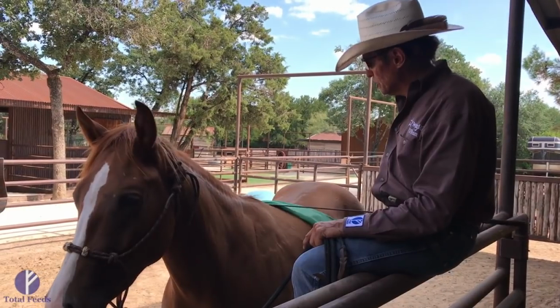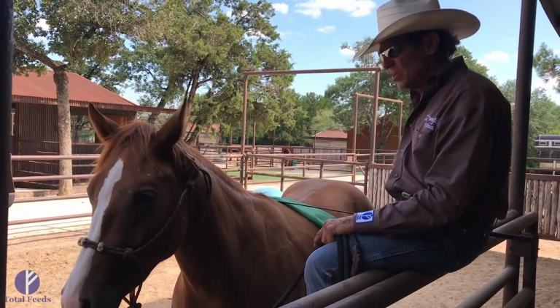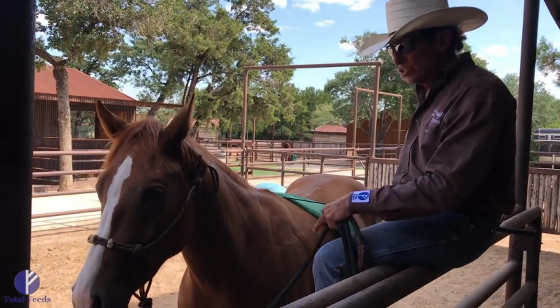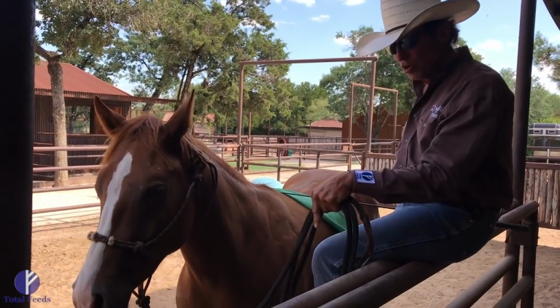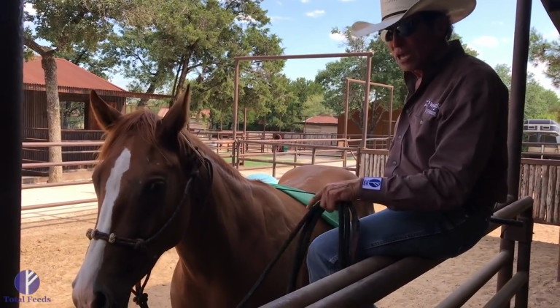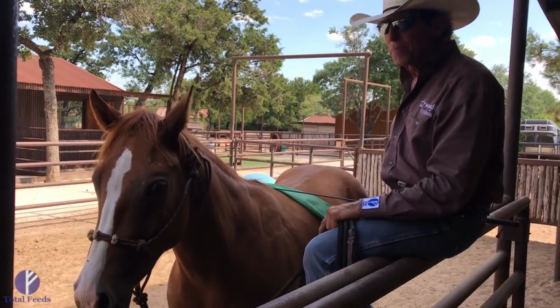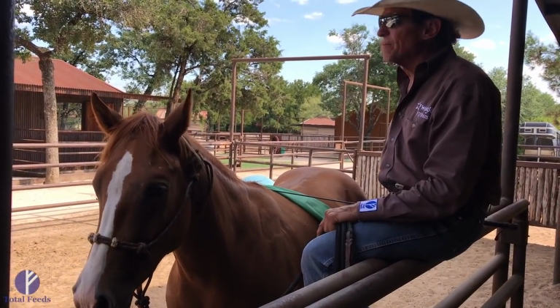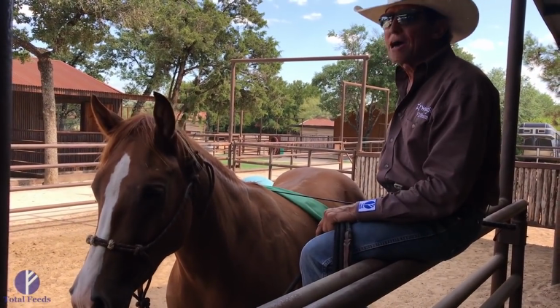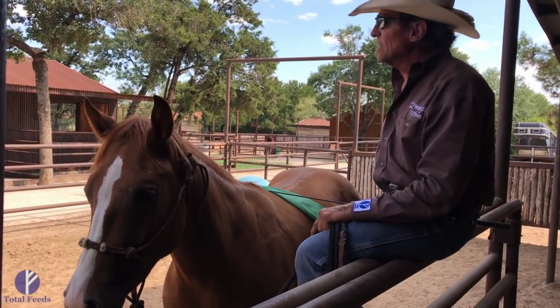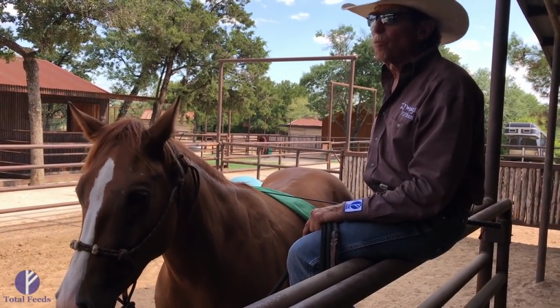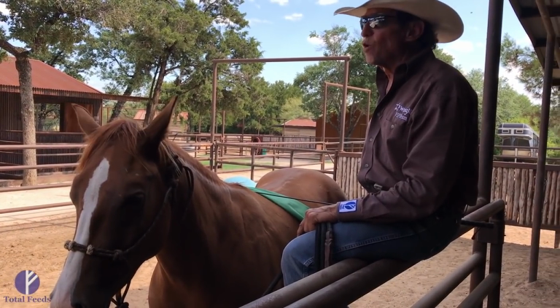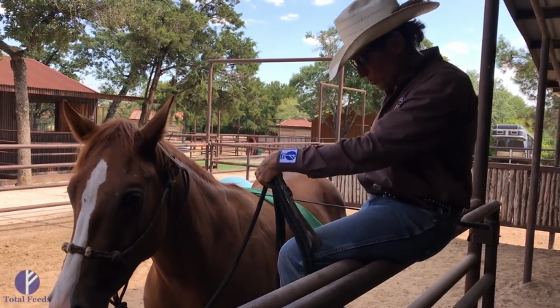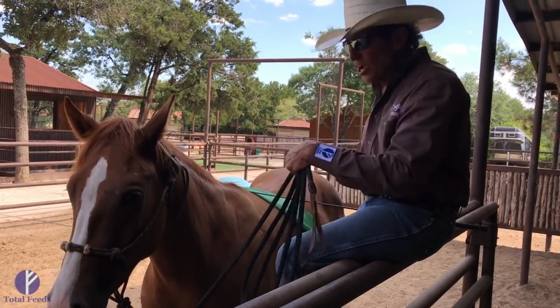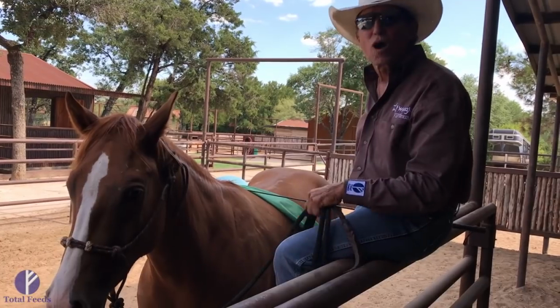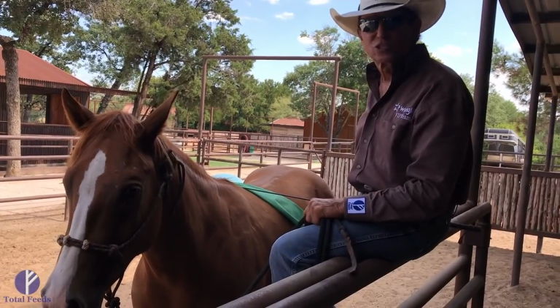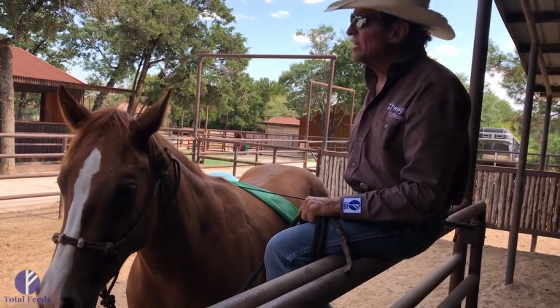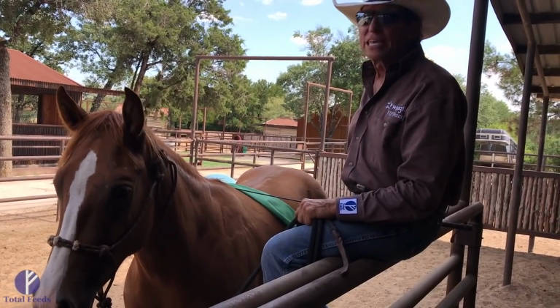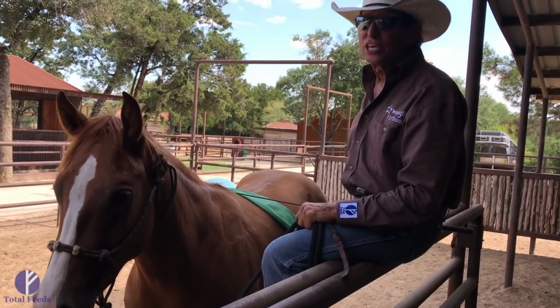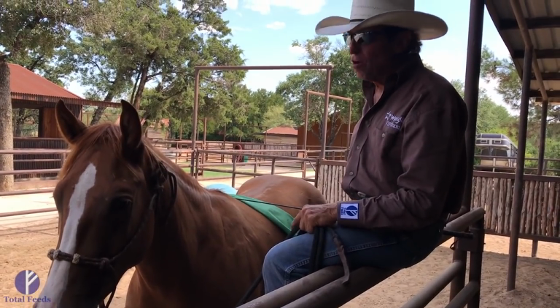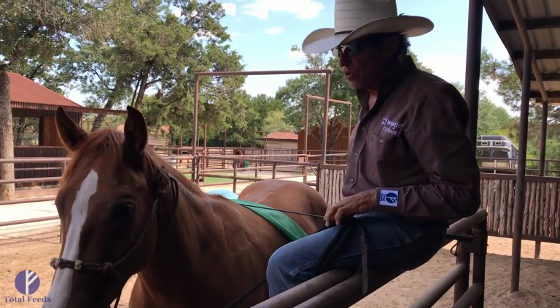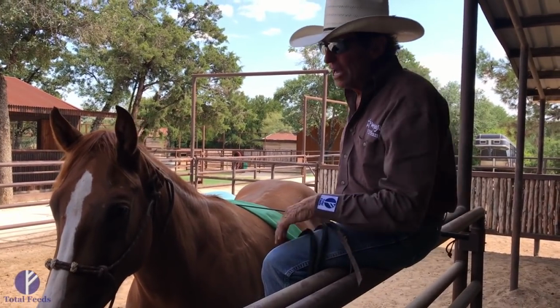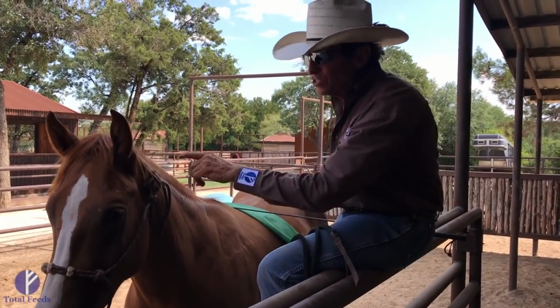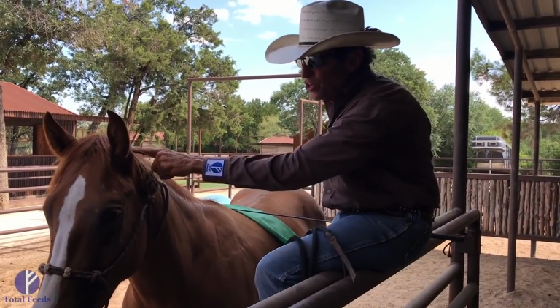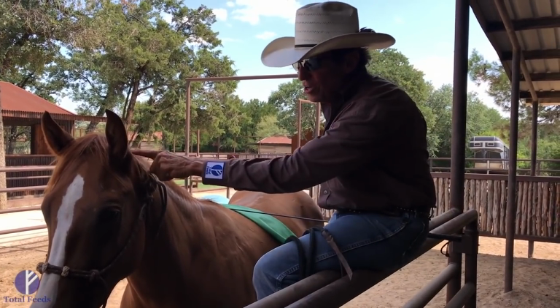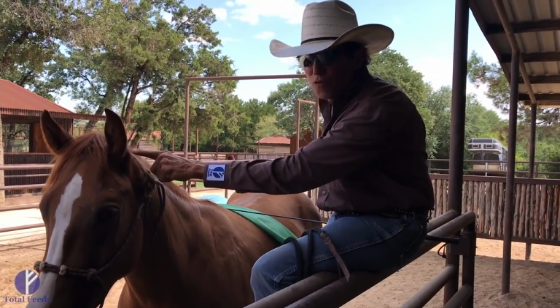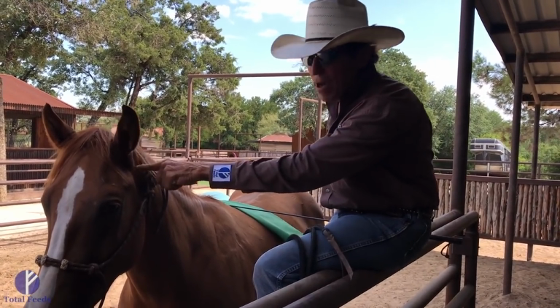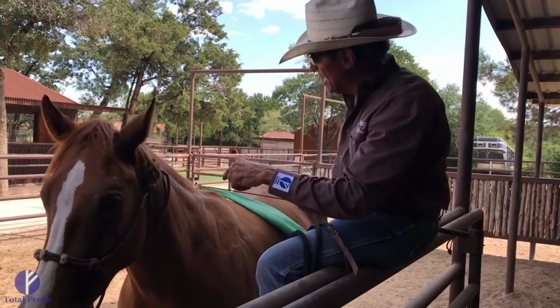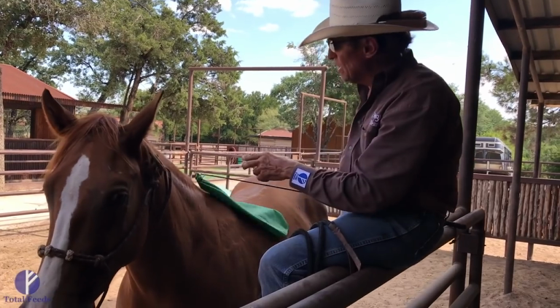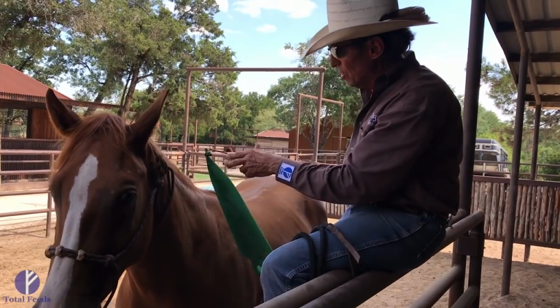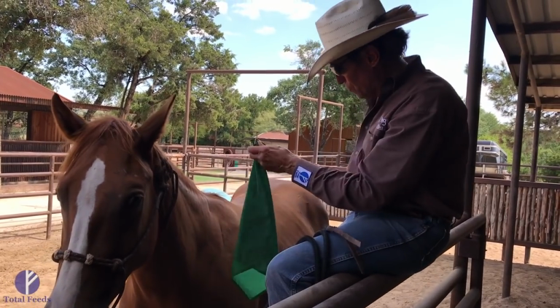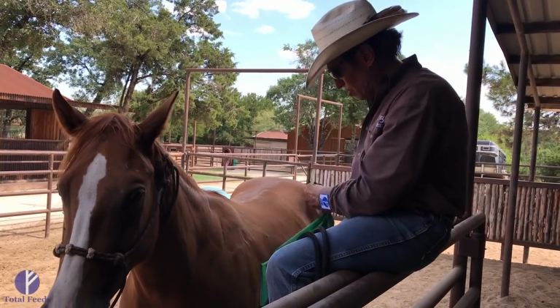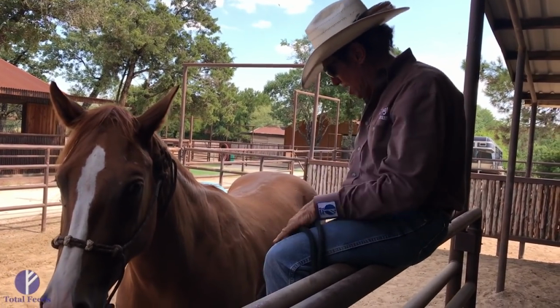Pretty soon you're going to step up on something high. They won't avoid you — they'll just come right into you. Make it easy to get on. I think it's just good for their mind and good for their little brain.